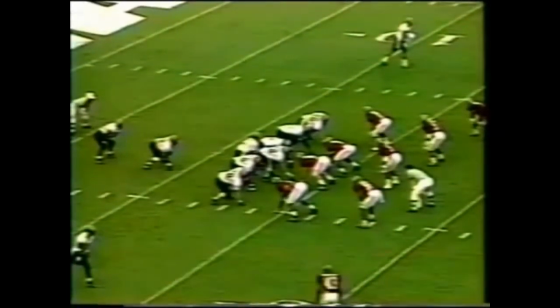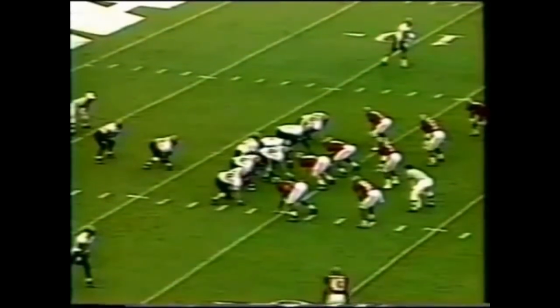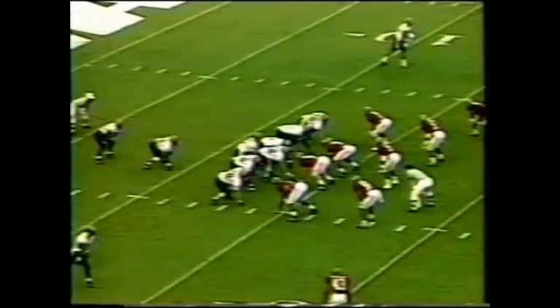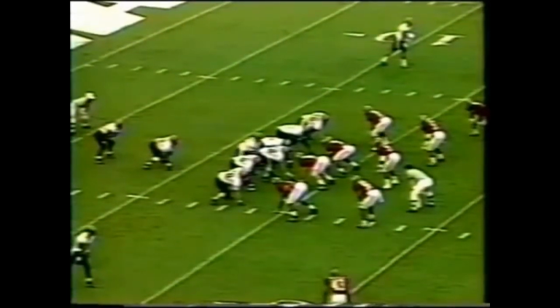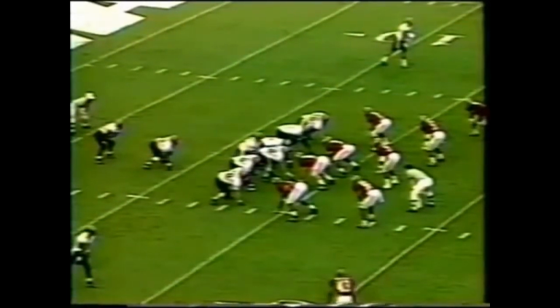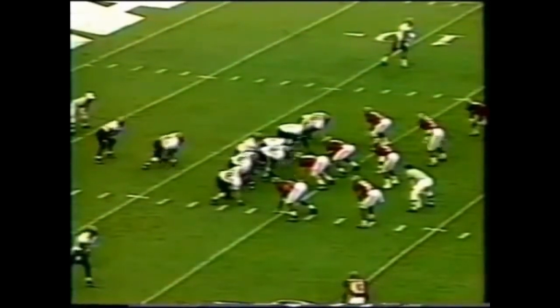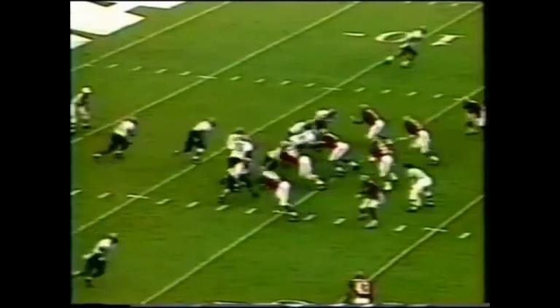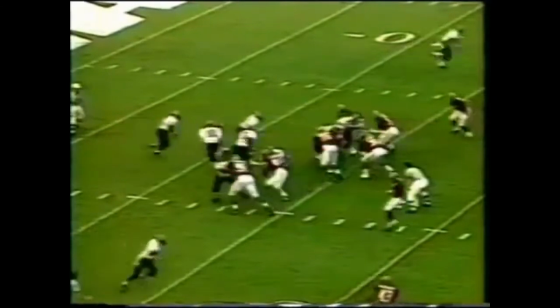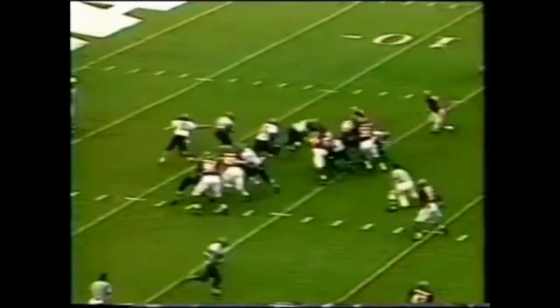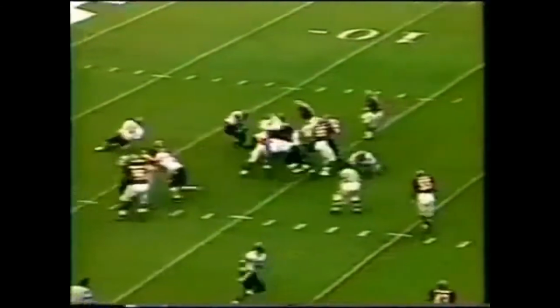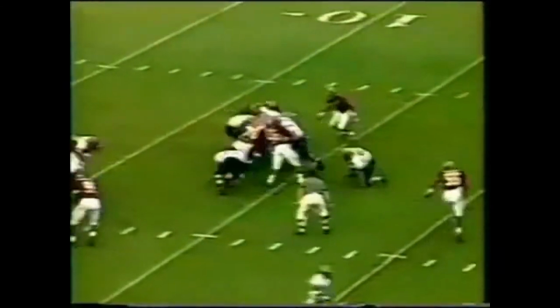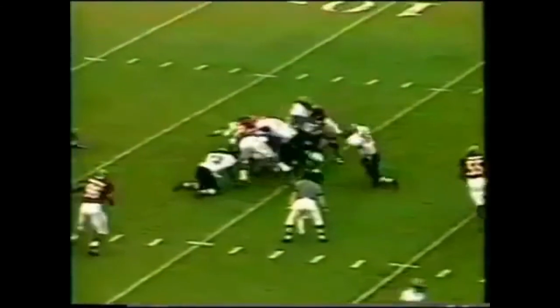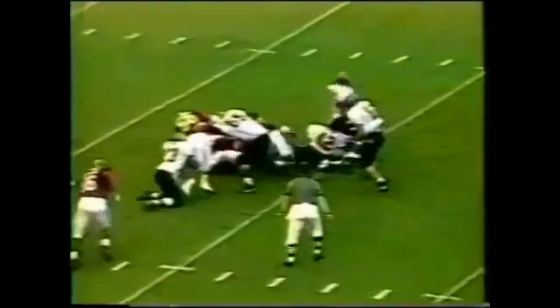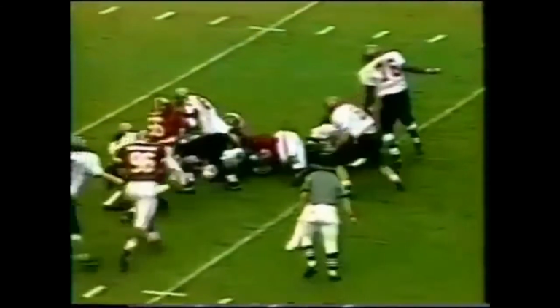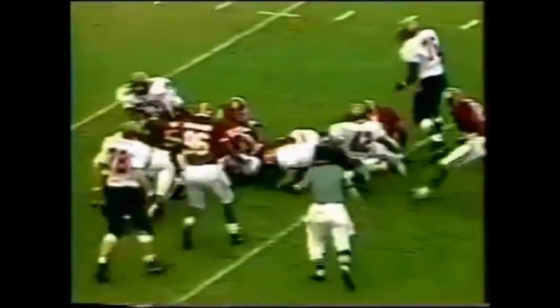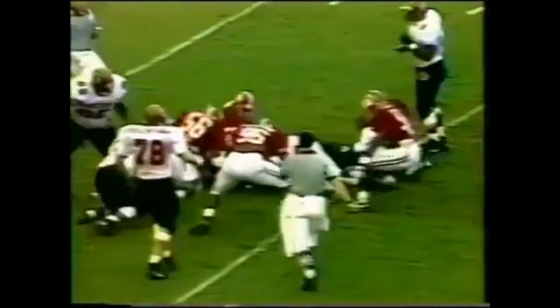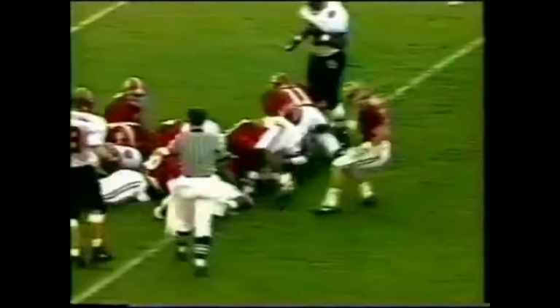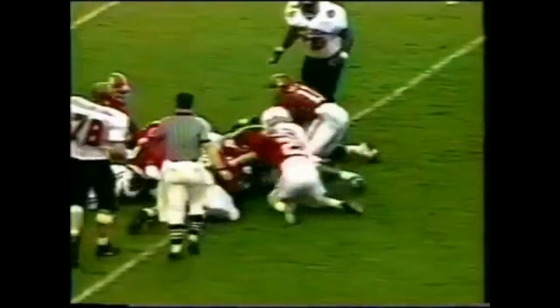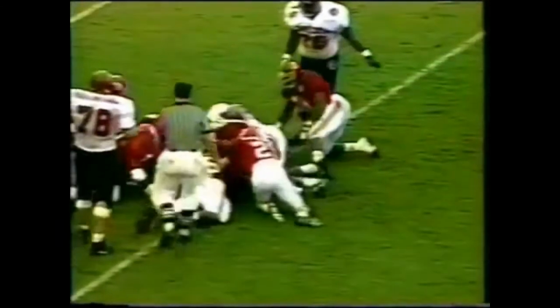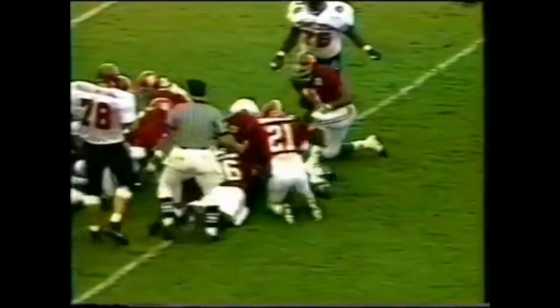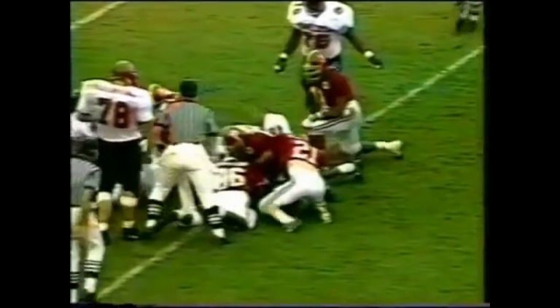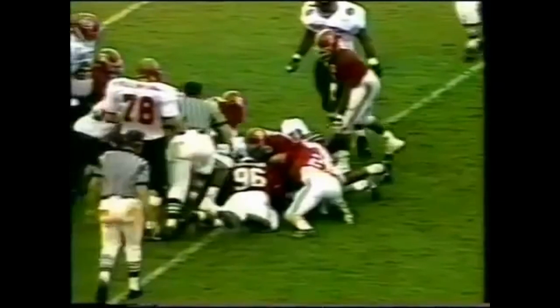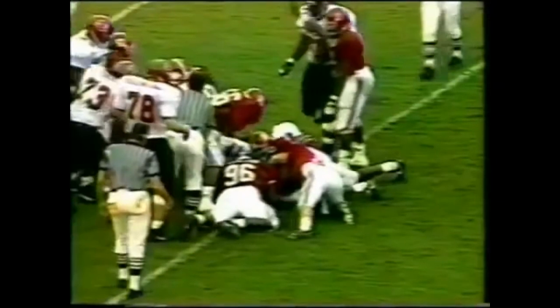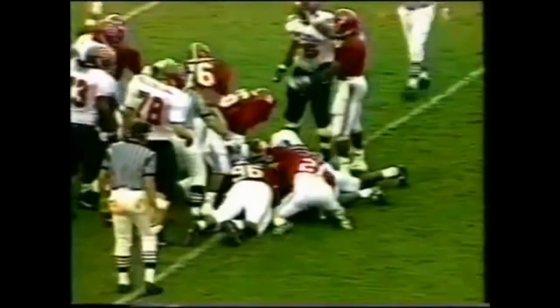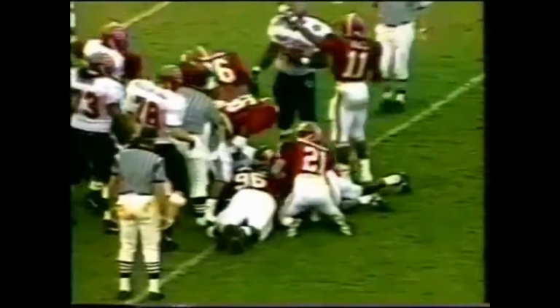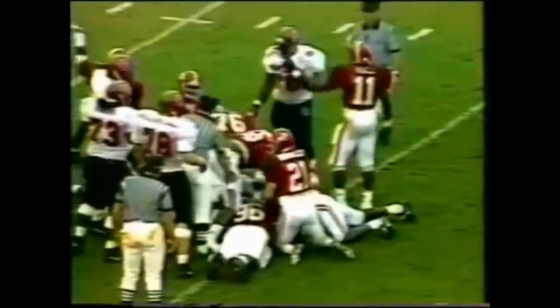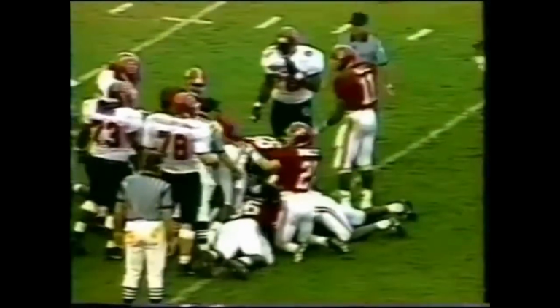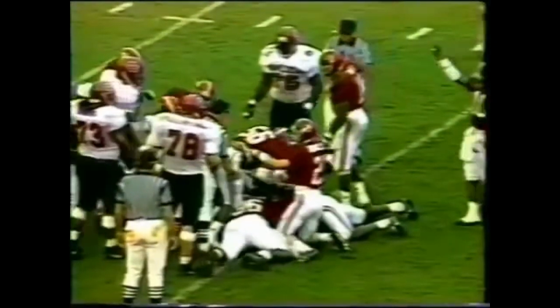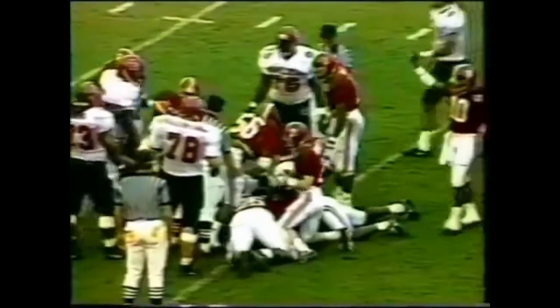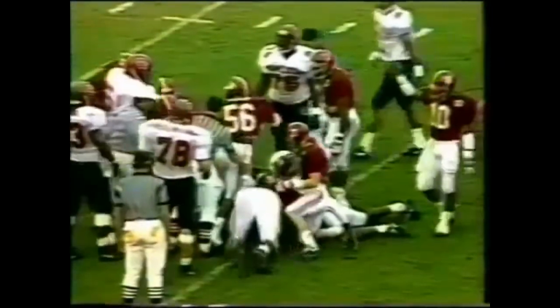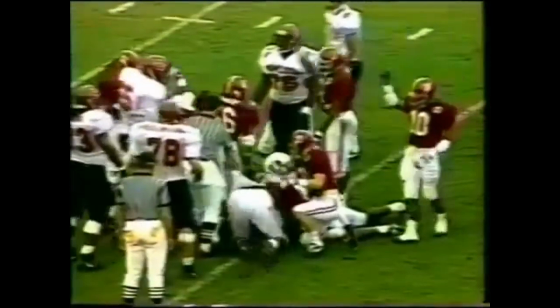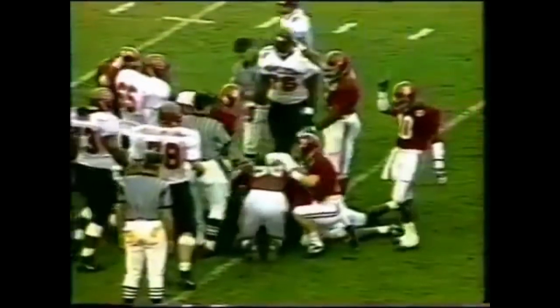It's second and ten. The ball's loose — can Alabama pick it up? There's a big scramble, and Alabama seems to have picked up the loose football.